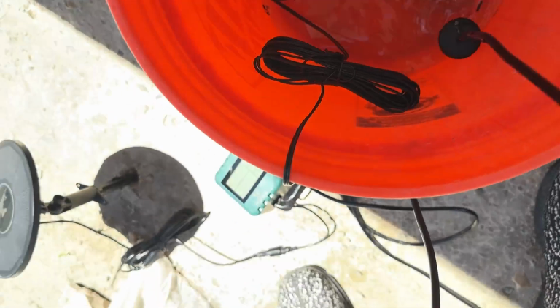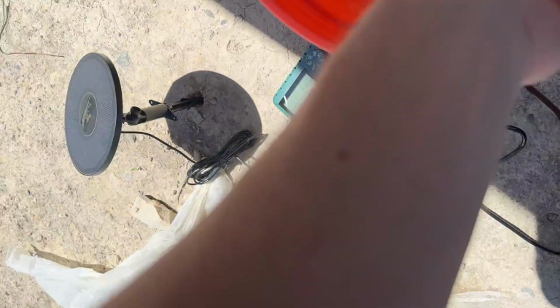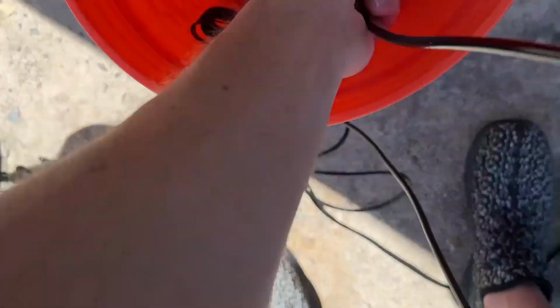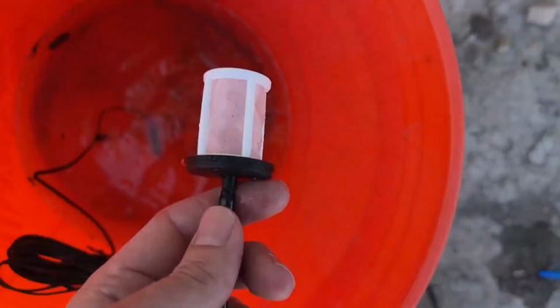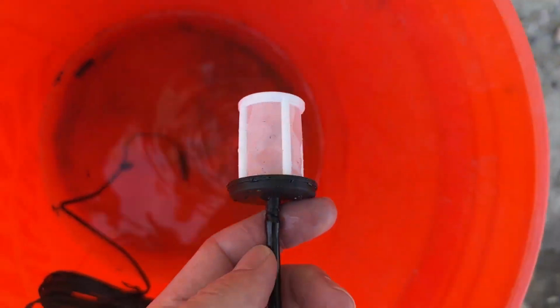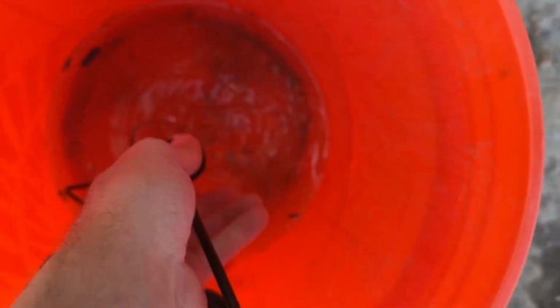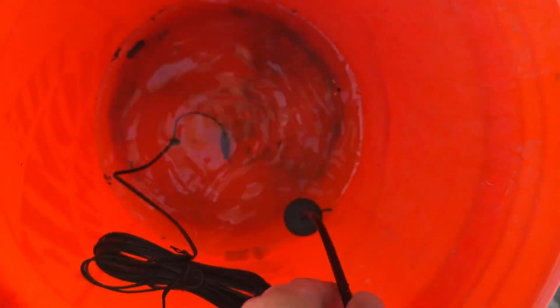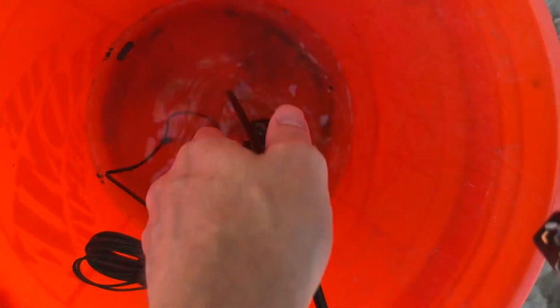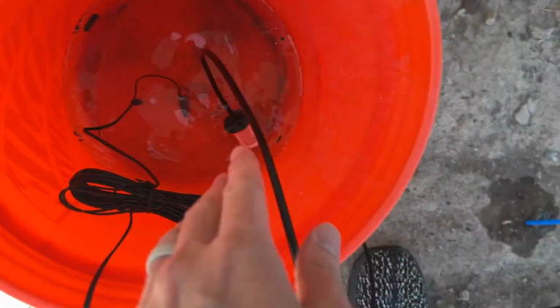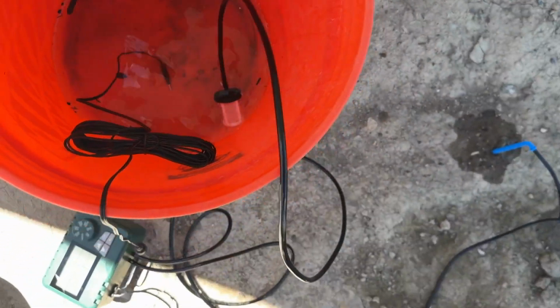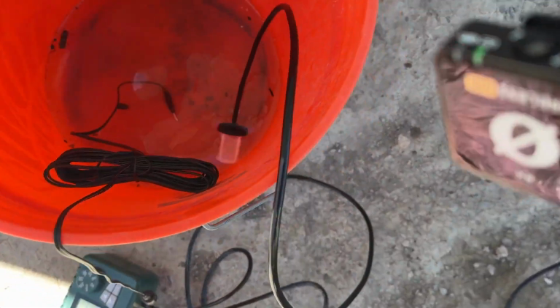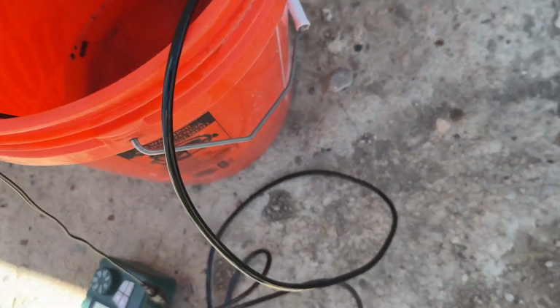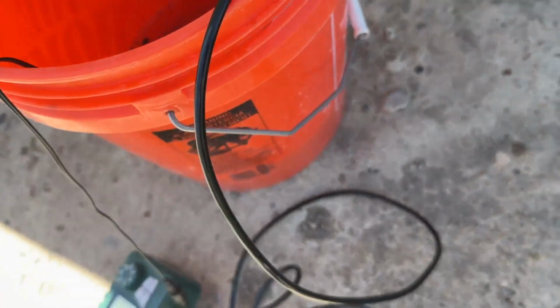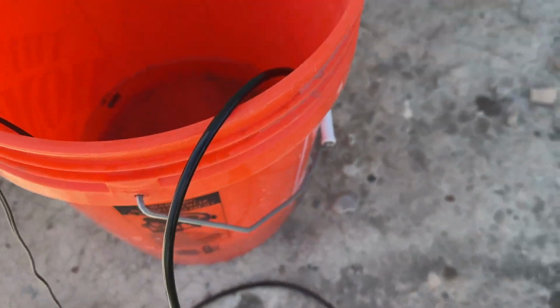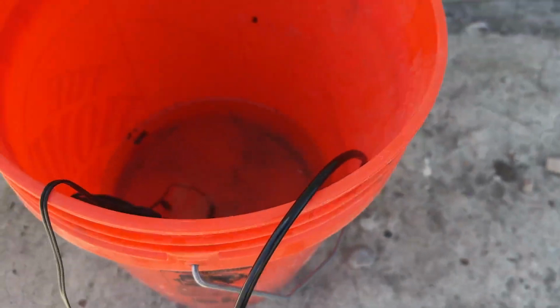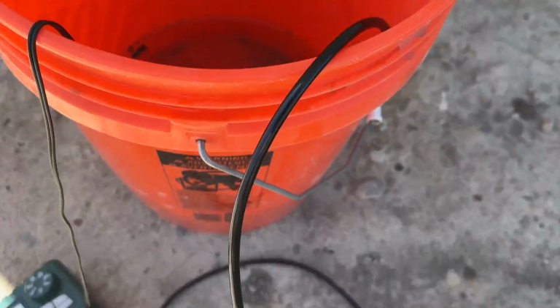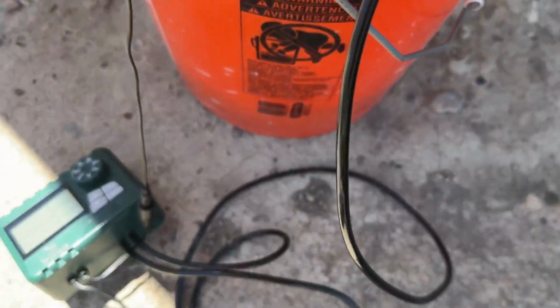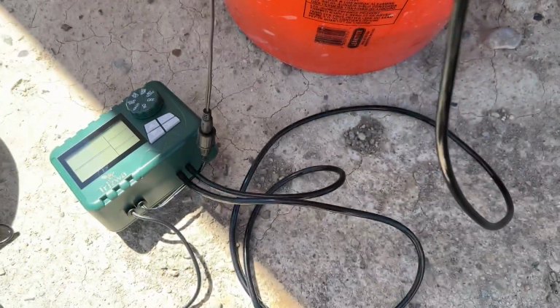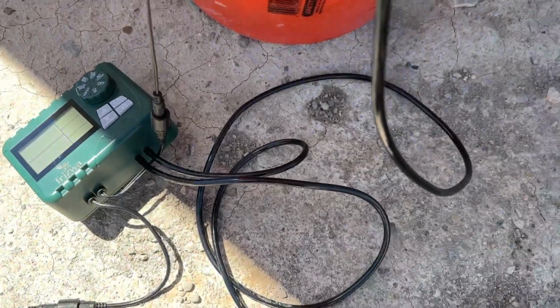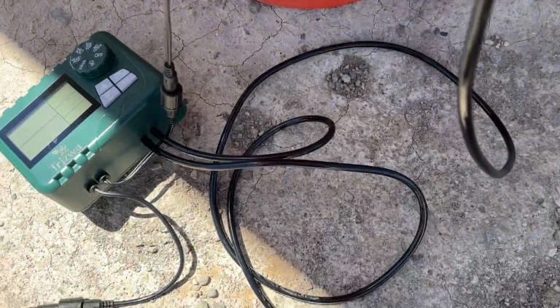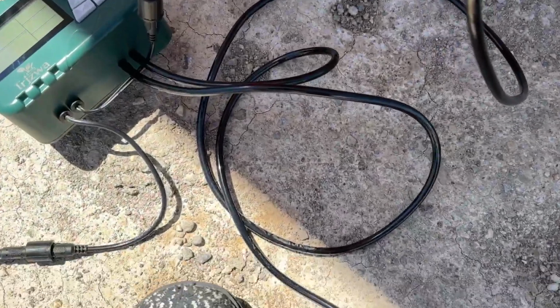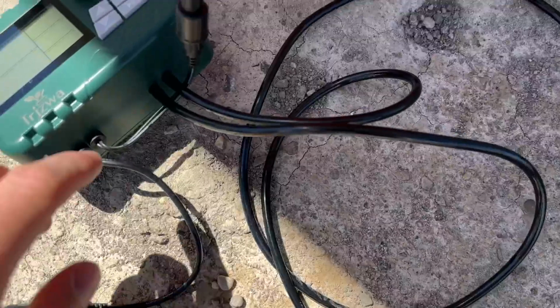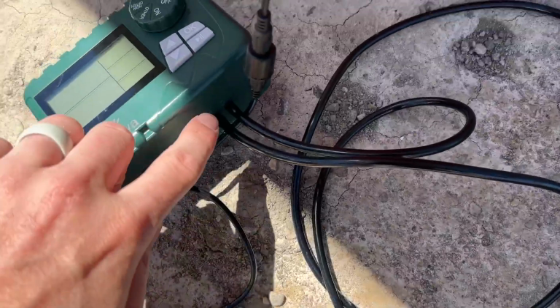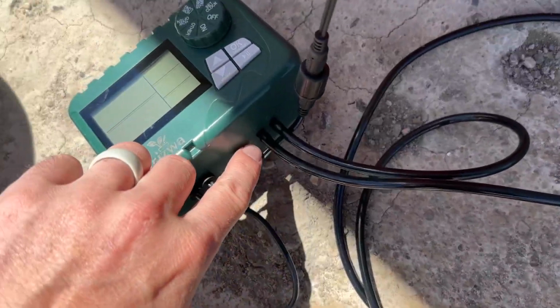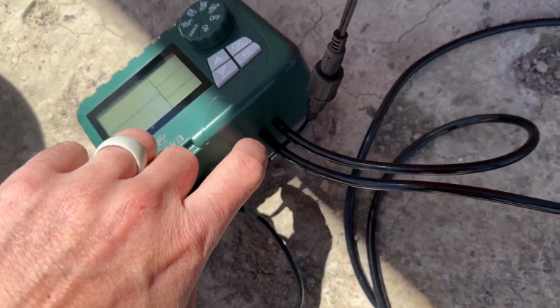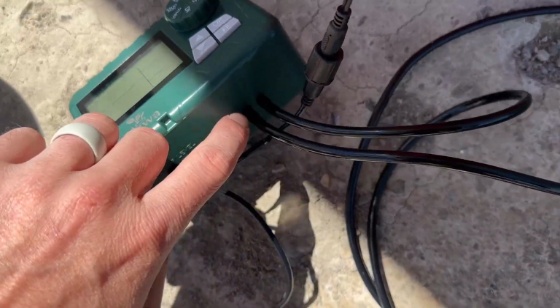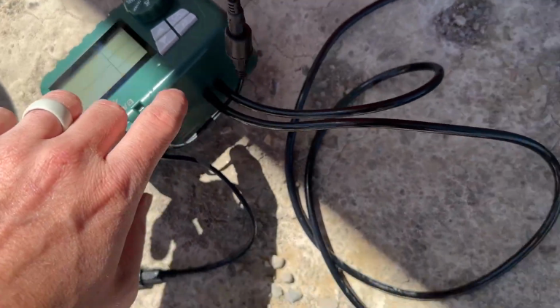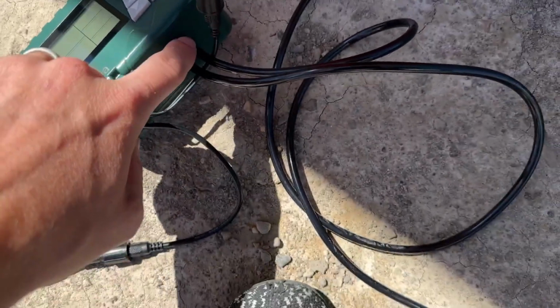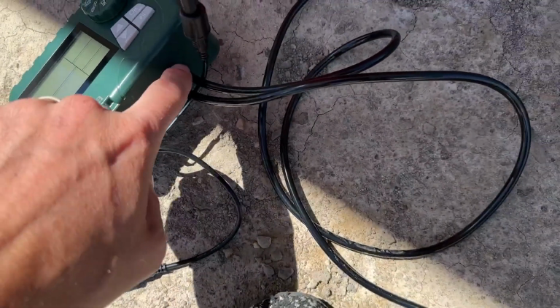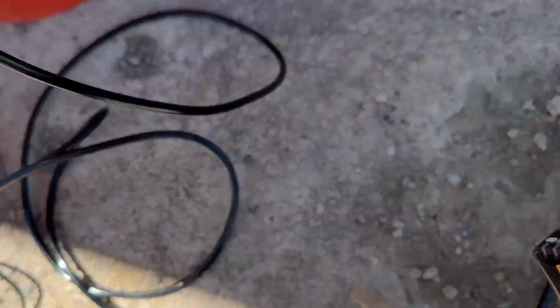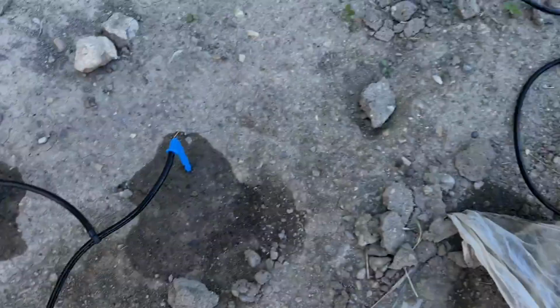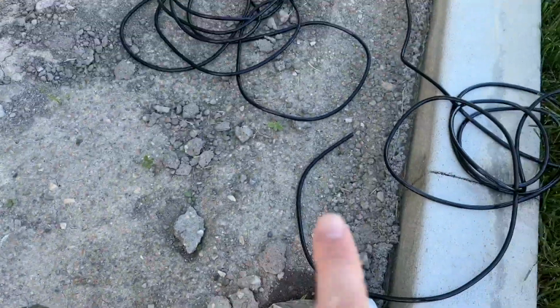This hose right here is your inlet hose — you just attach it here and put it in the water. That is what actually lets the water flow through the machine. You put that on the inlet, and then you get the outlet hose on the other side.